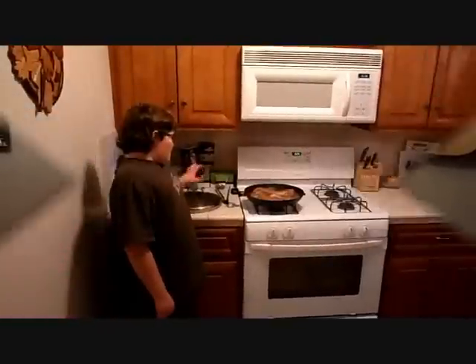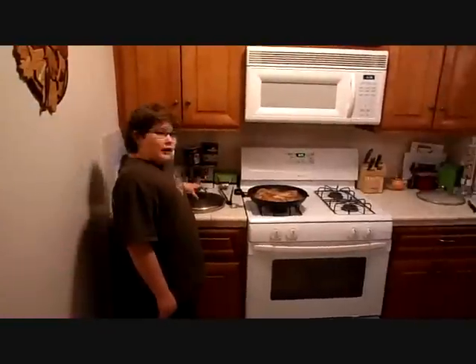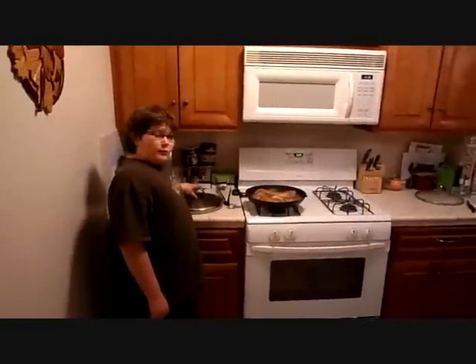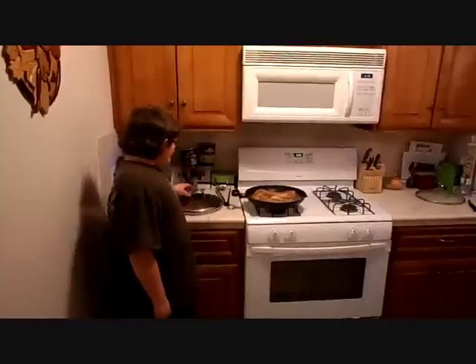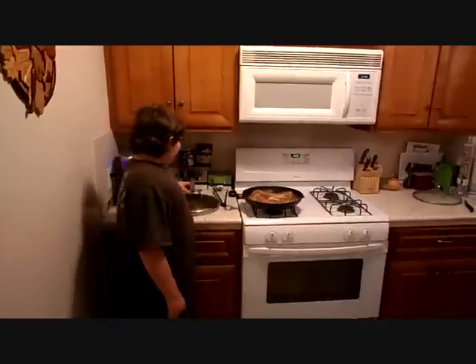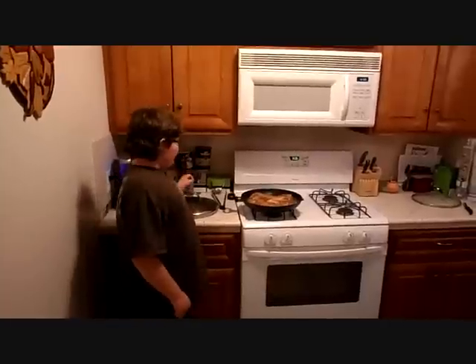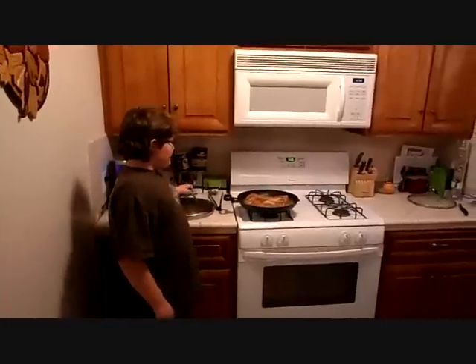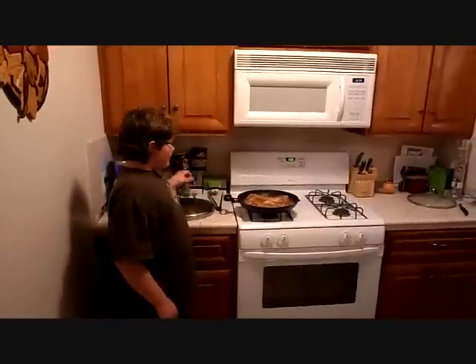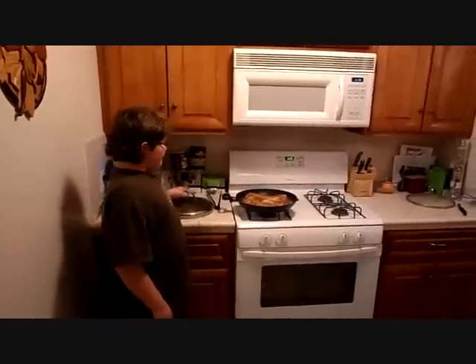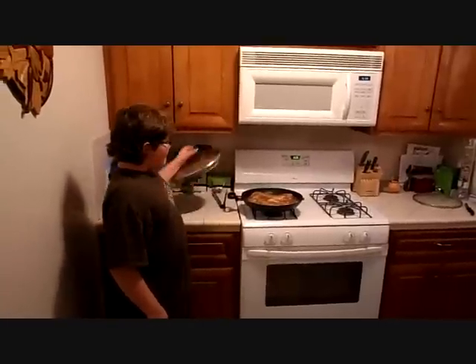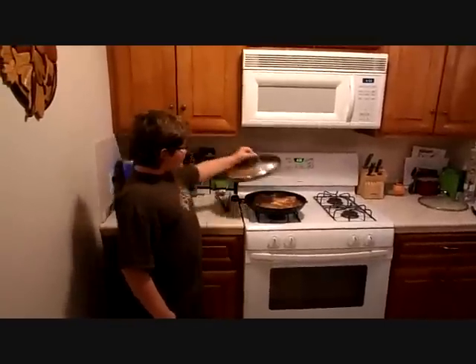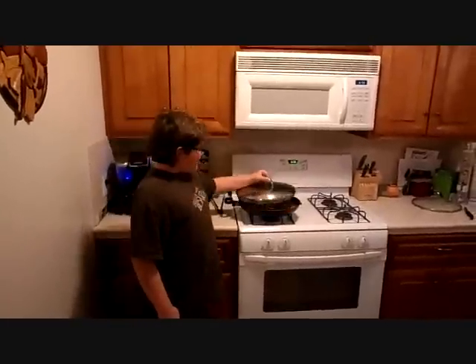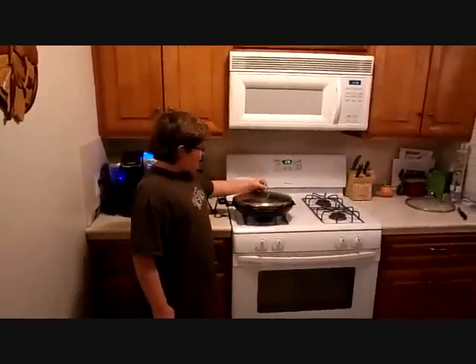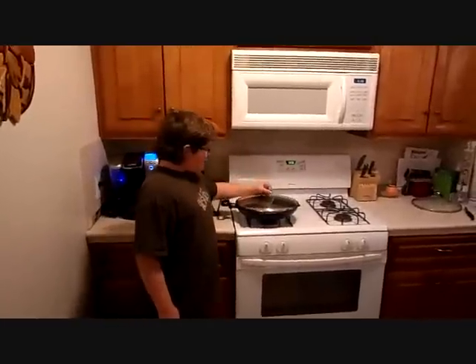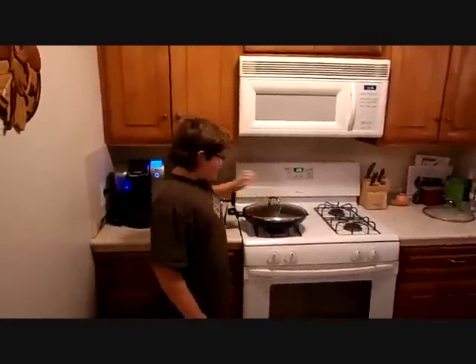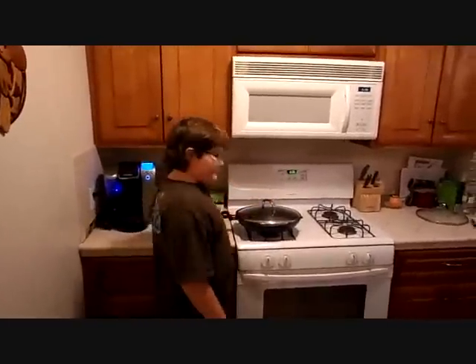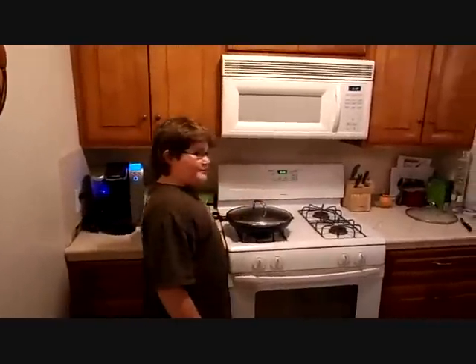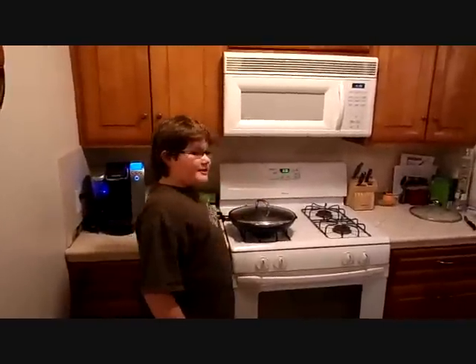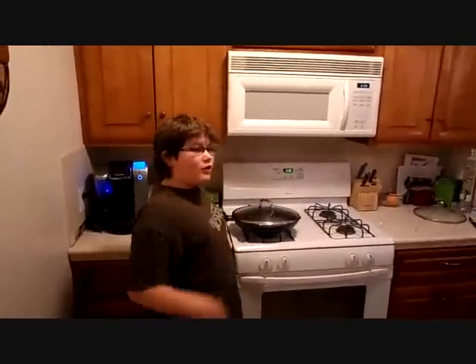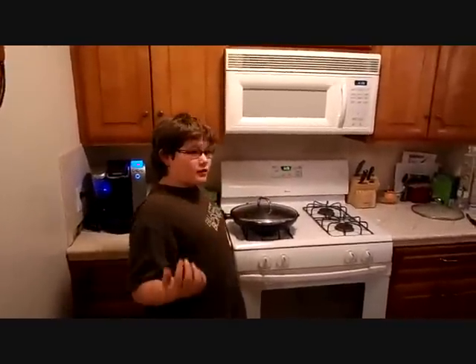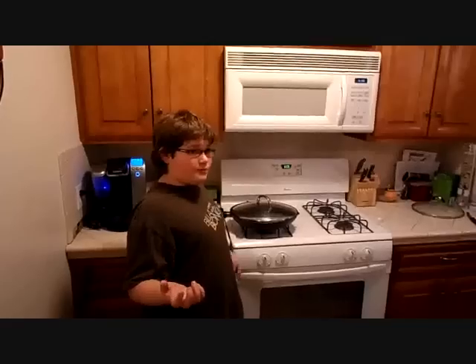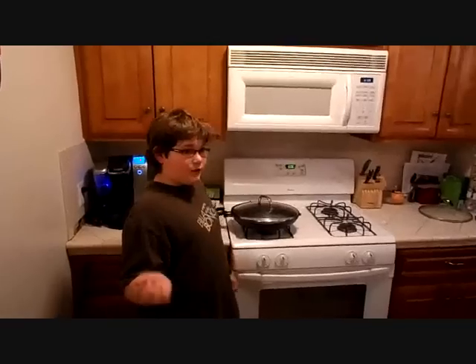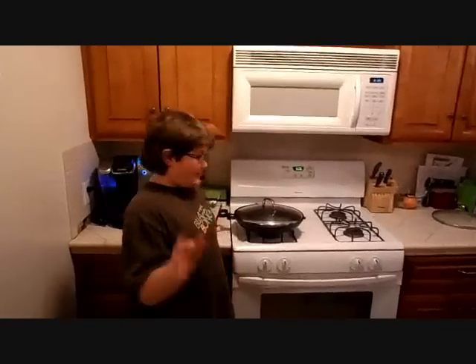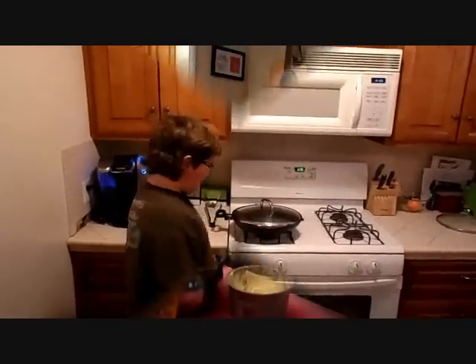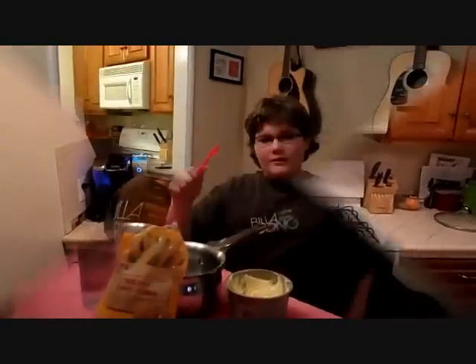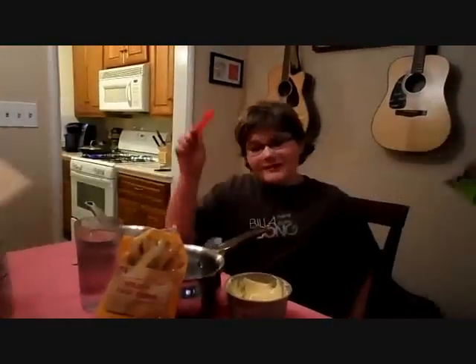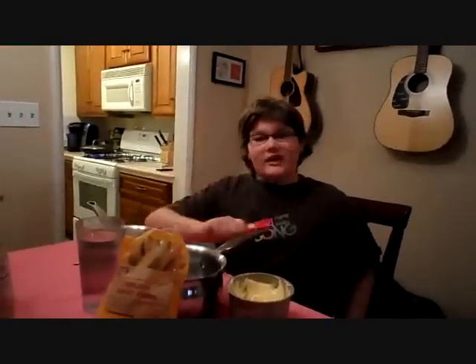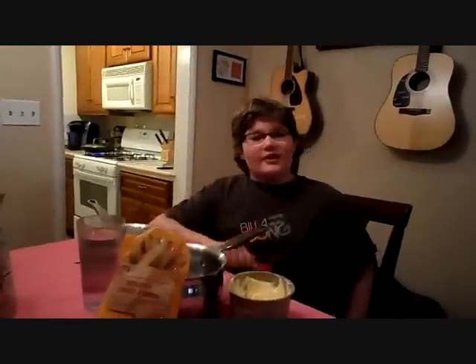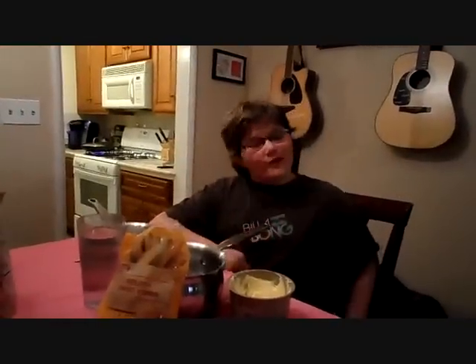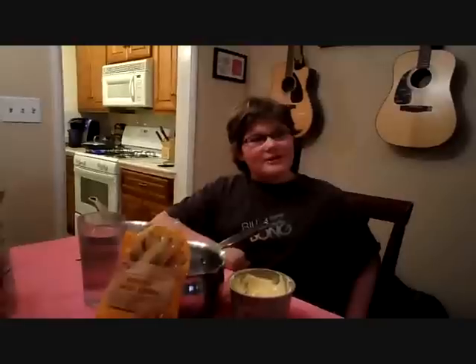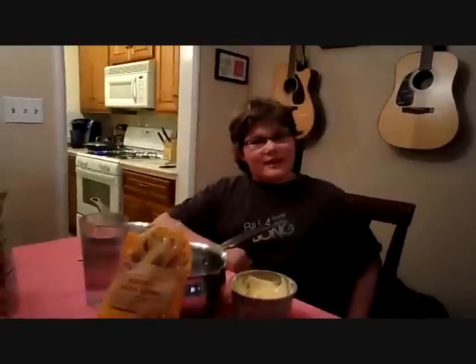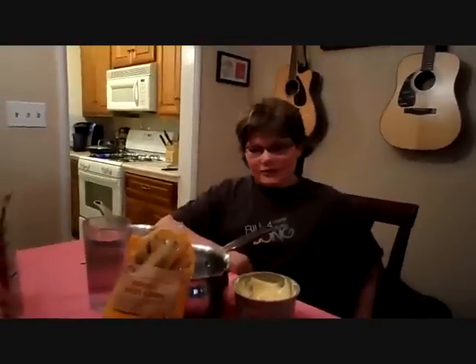We are going to want to cover this and cook it over a medium flame for 10 to 15 minutes, or until golden brown on each side. Let's get started on our corn and mashed potatoes.